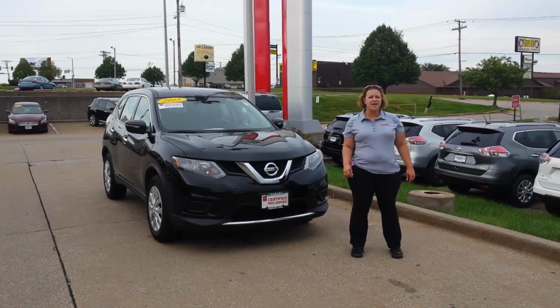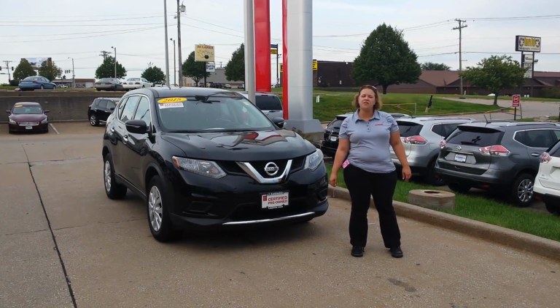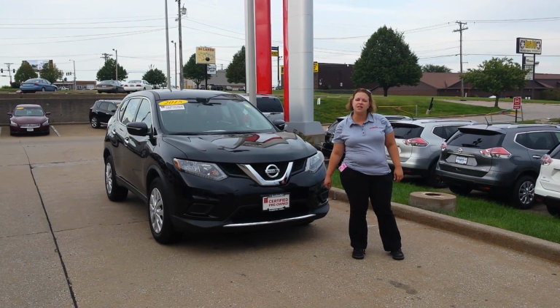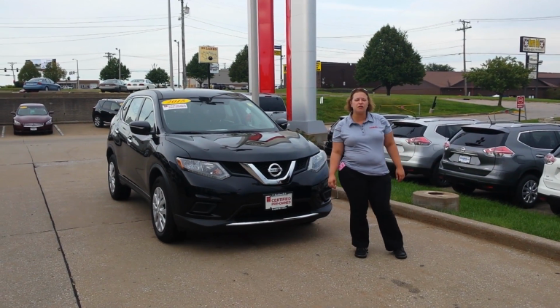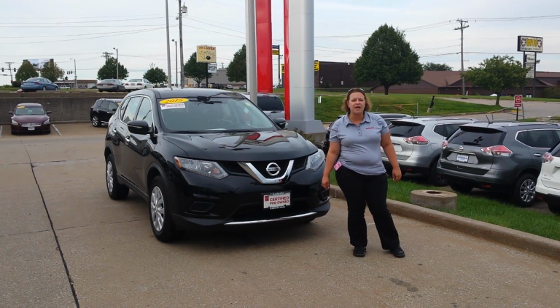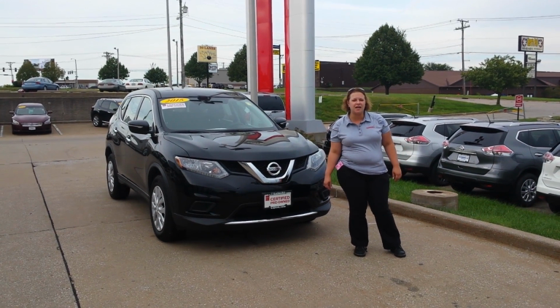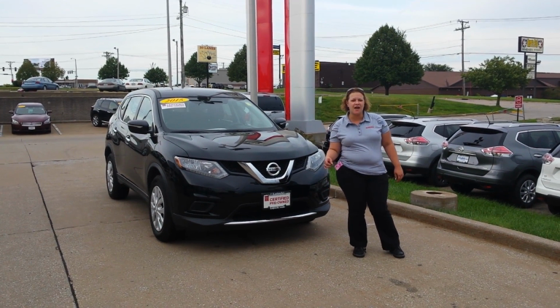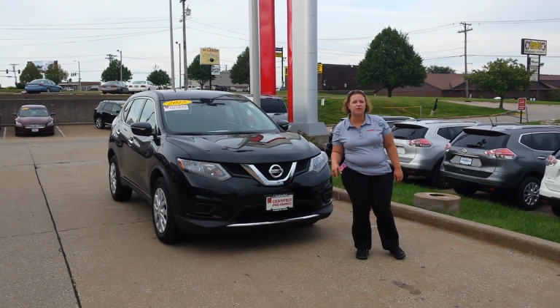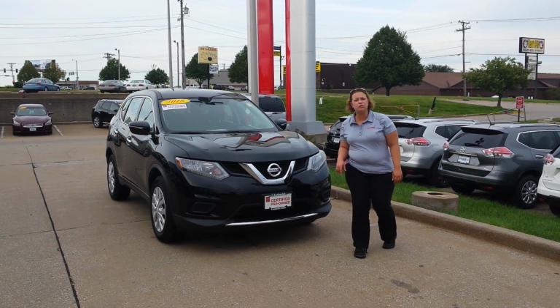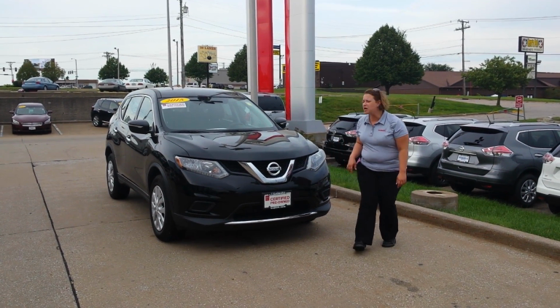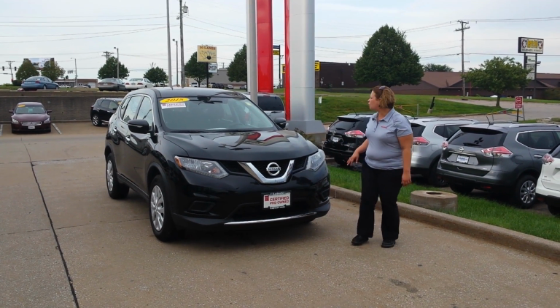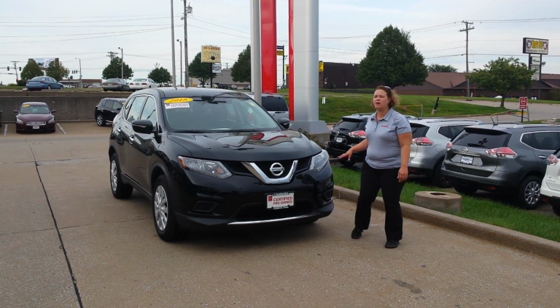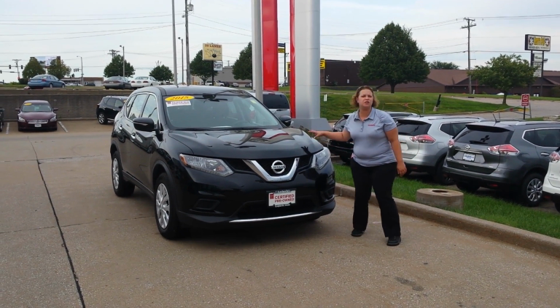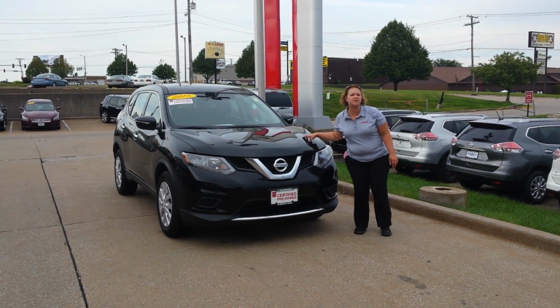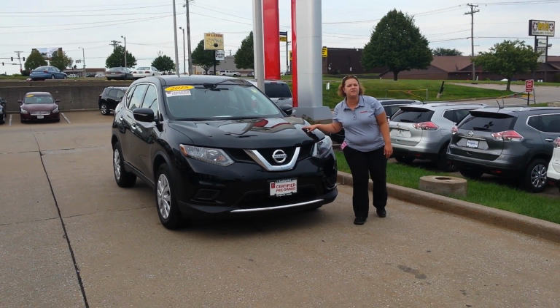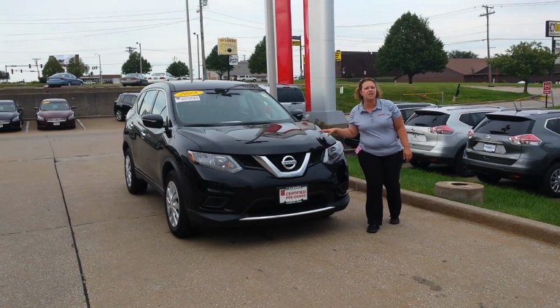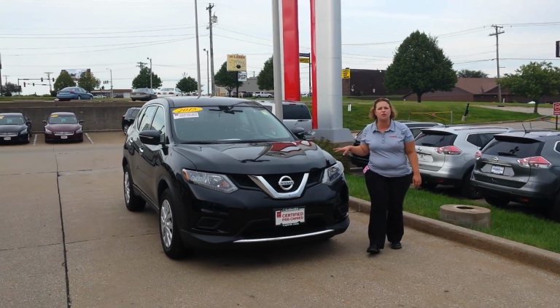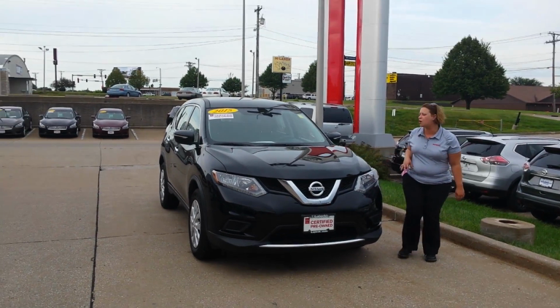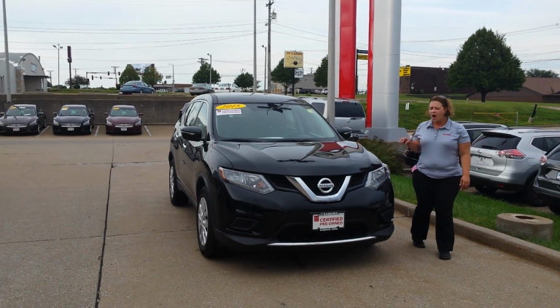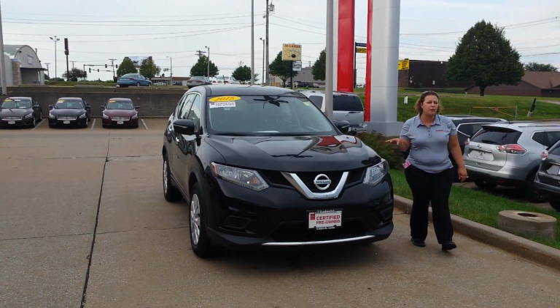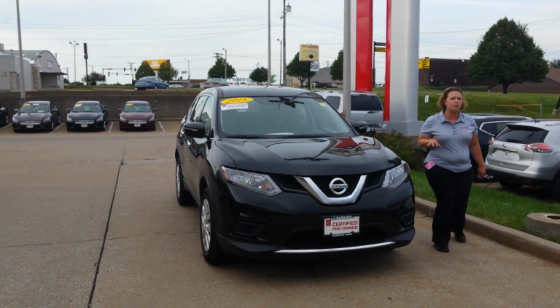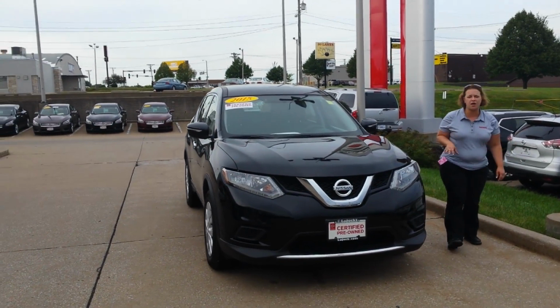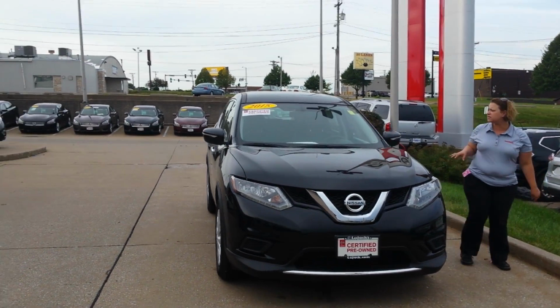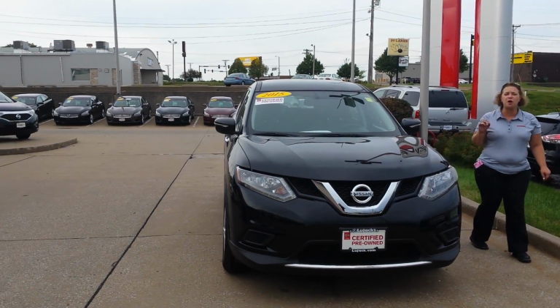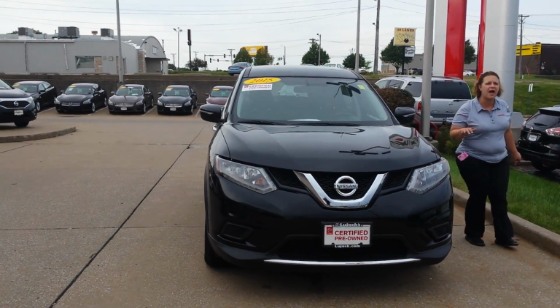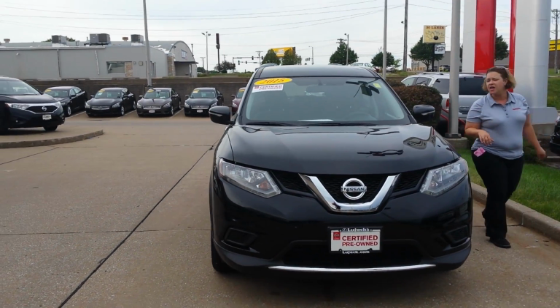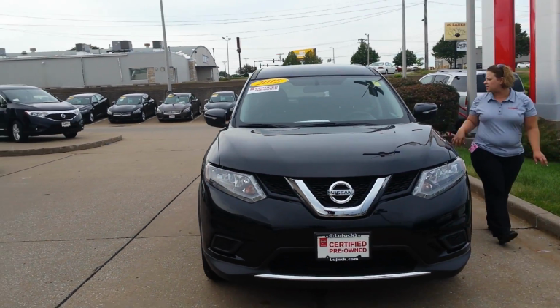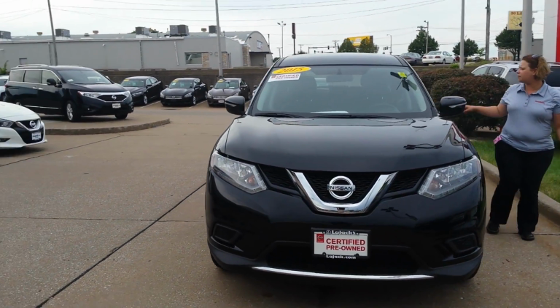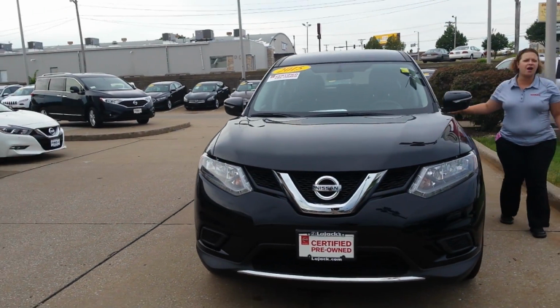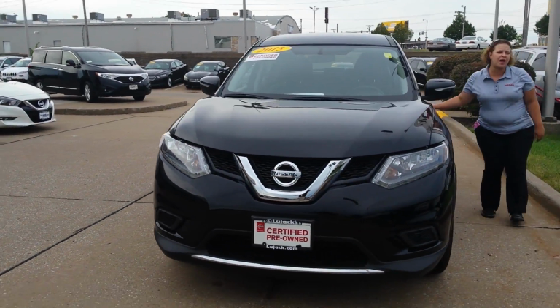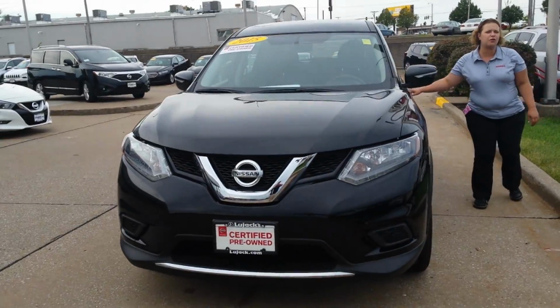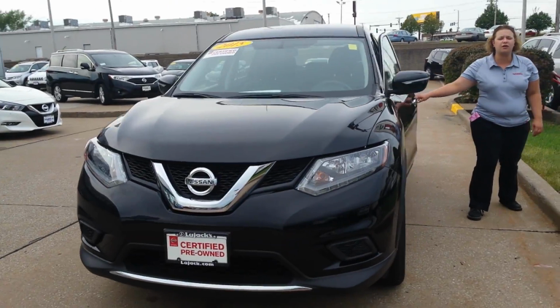Hi Jonathan, it's Lee here at Lujak Nissan in Davenport. Thank you so much for inquiring about my 2015 Nissan Rogue. I have it pulled up right here. This is our black — it's going to have black on black for your interior.